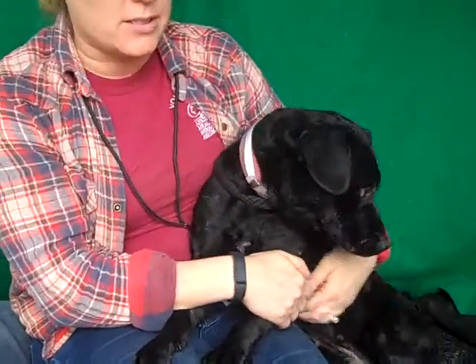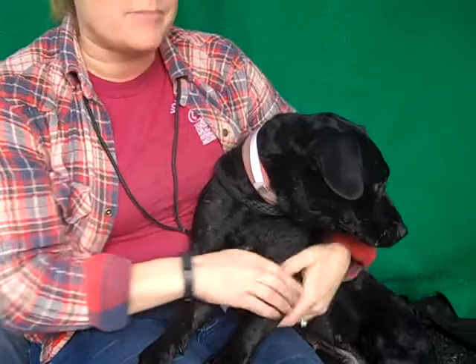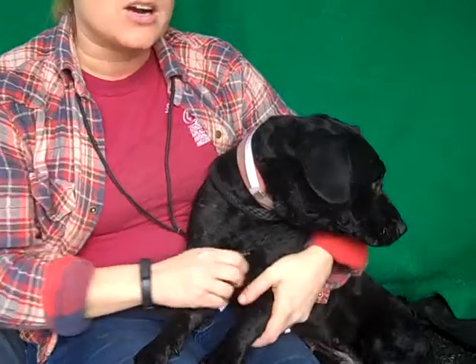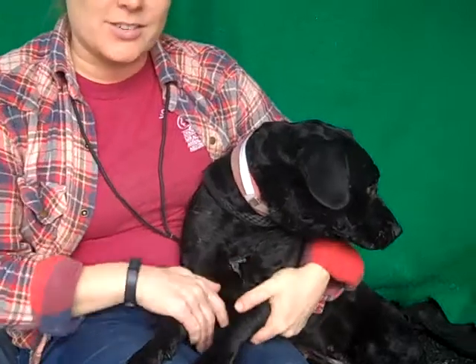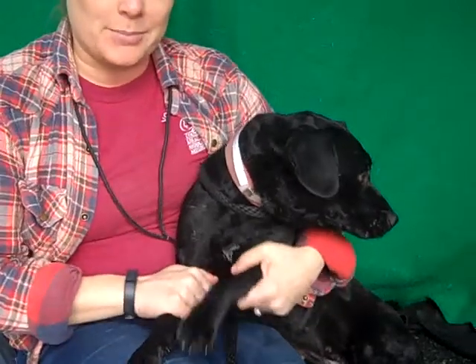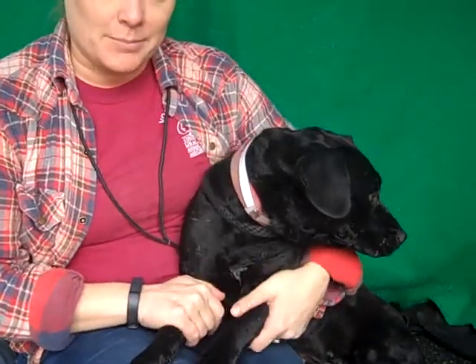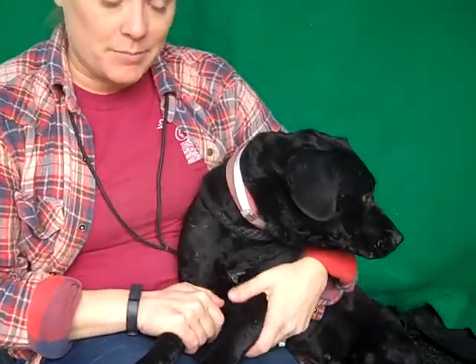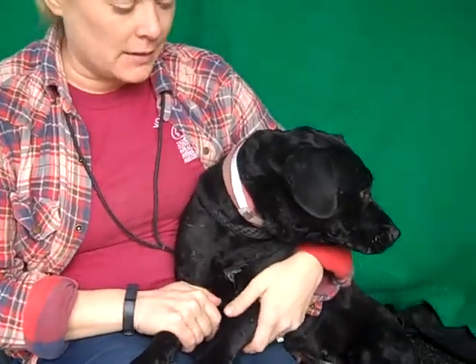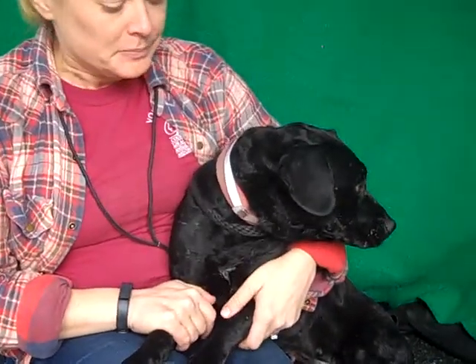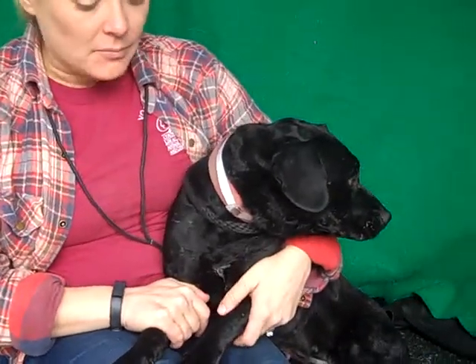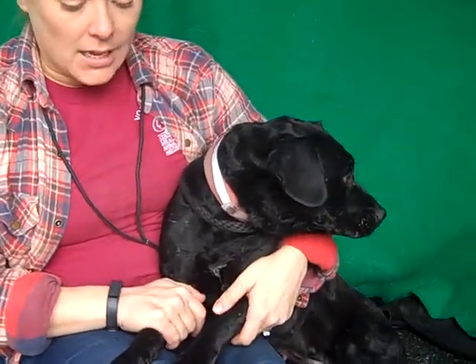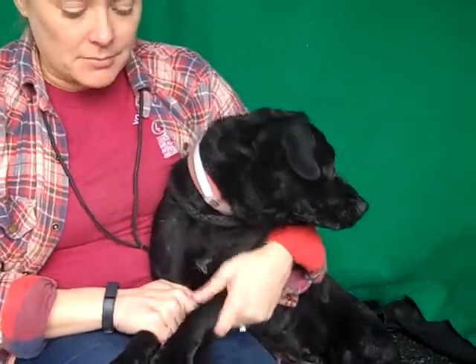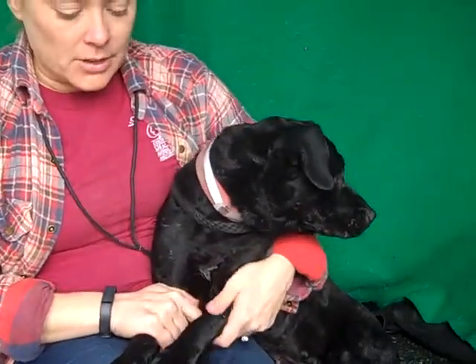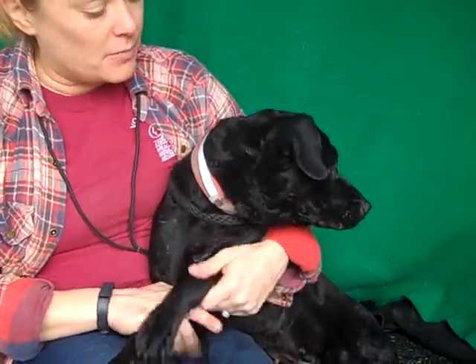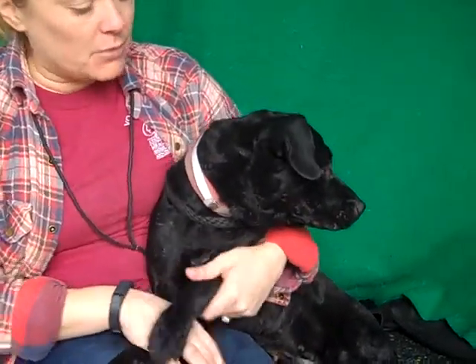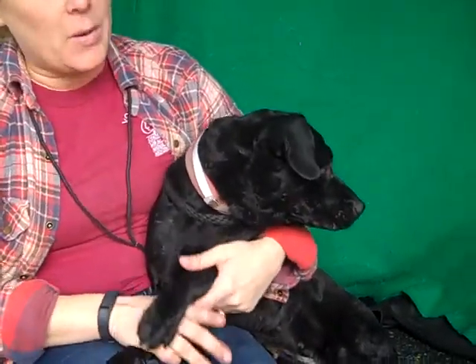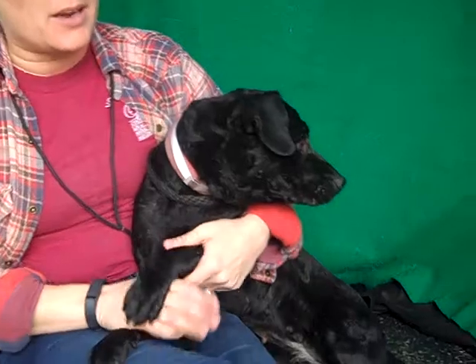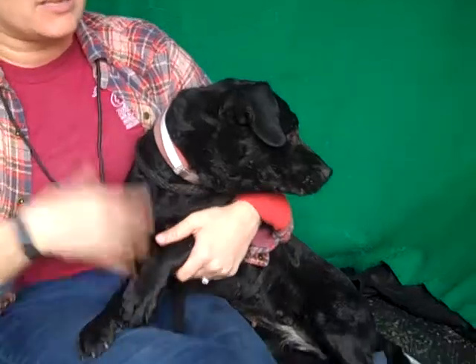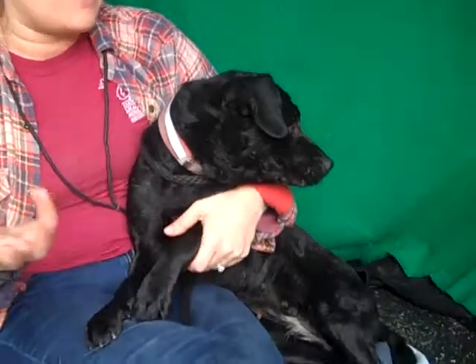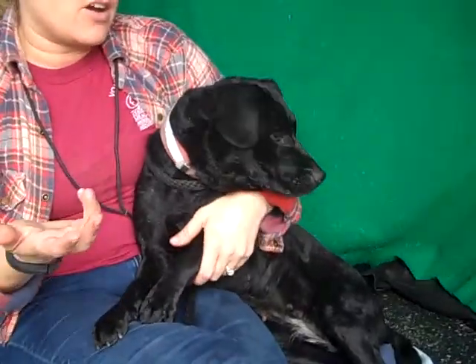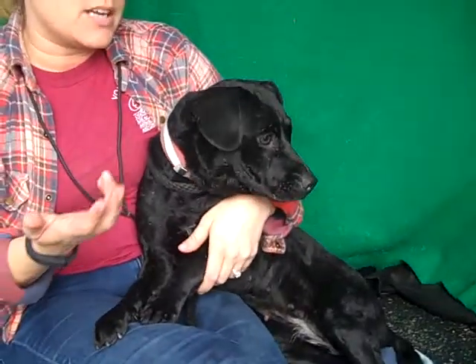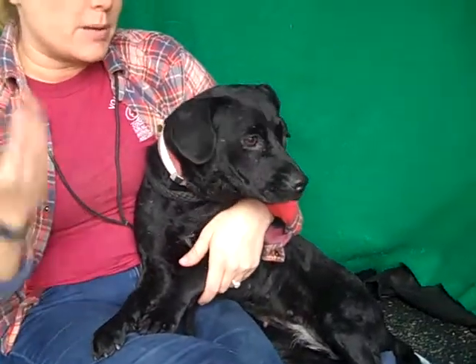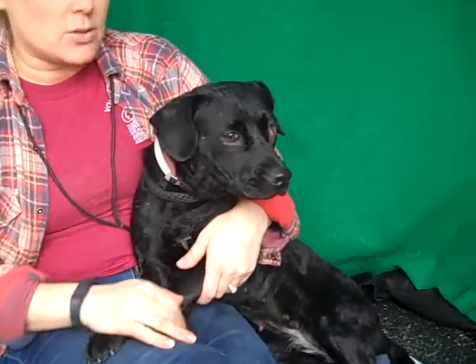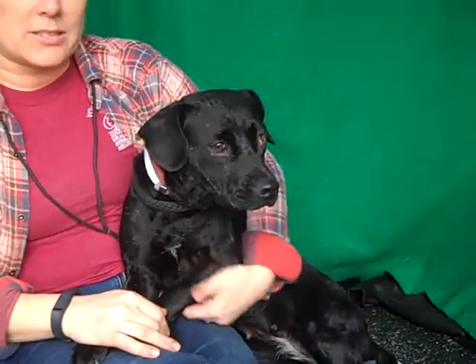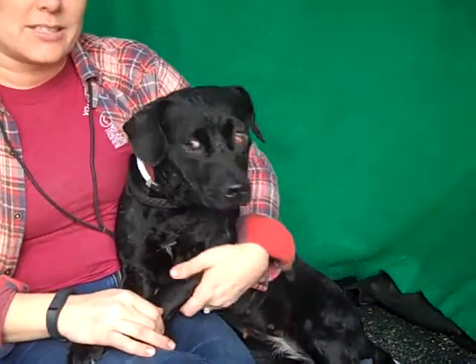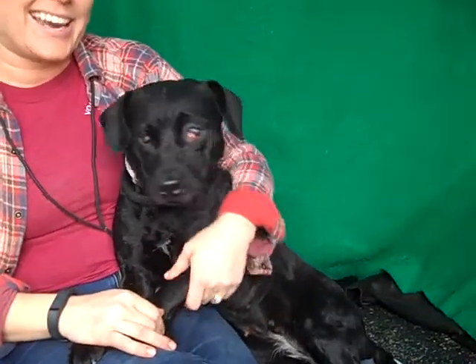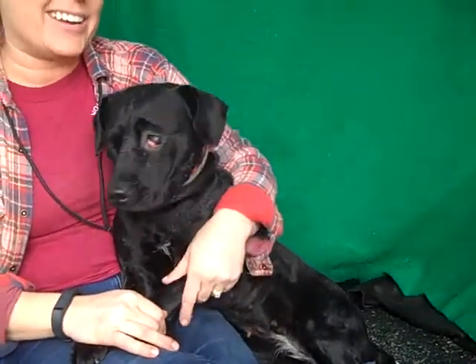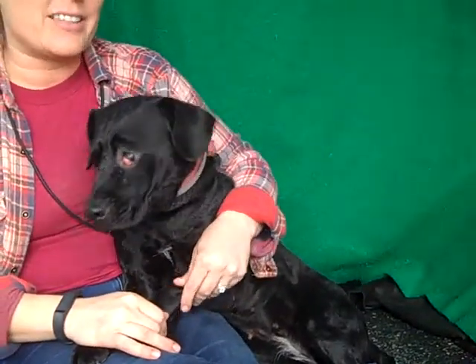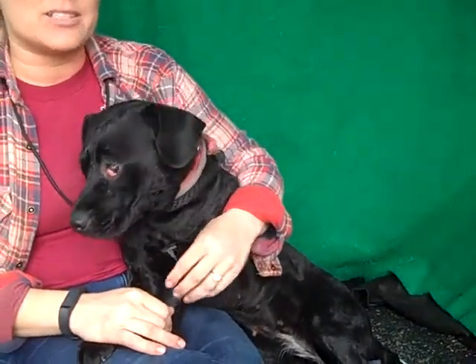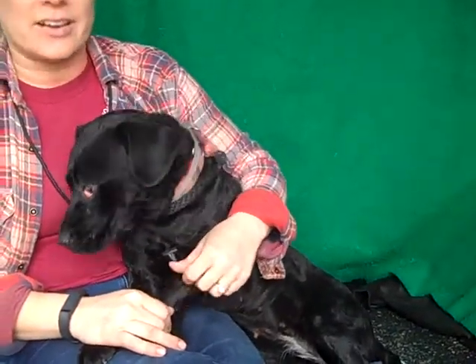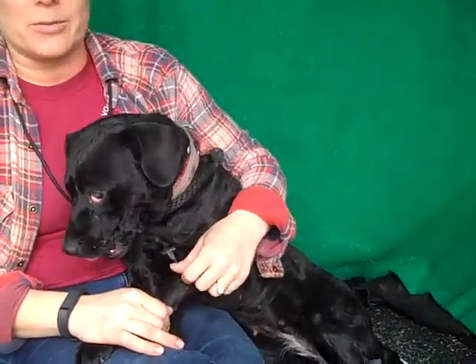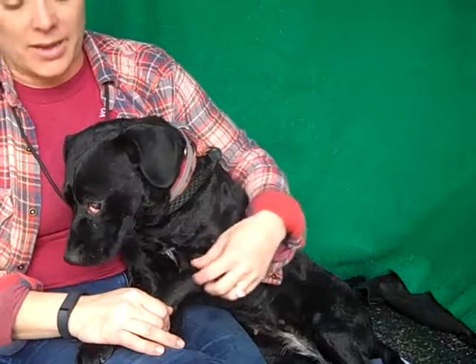She's with her sister Dumpling — Dumpling and Biscuit. They're really quite bonded. We'd love it if they could go together, but also as long as they can get out of here, I think once they're out of here, they'll be okay.